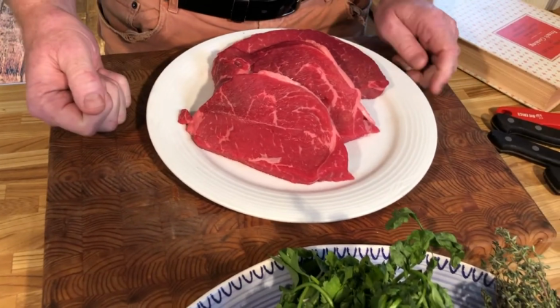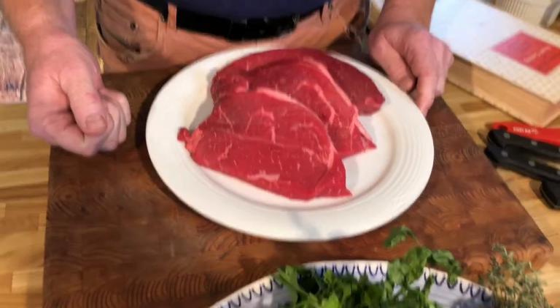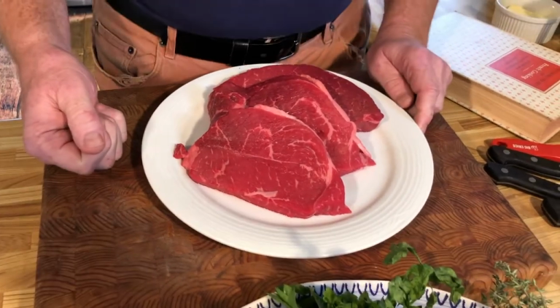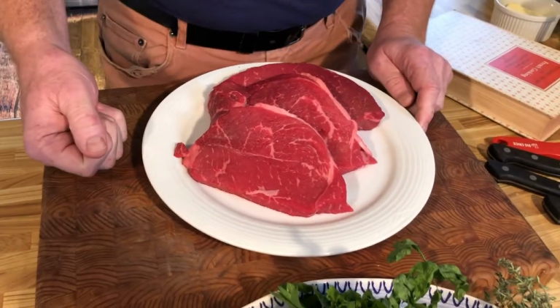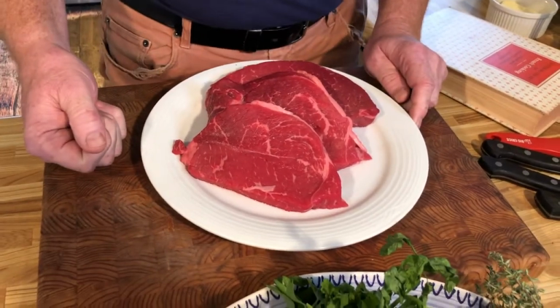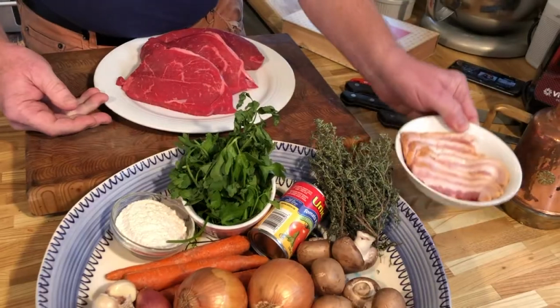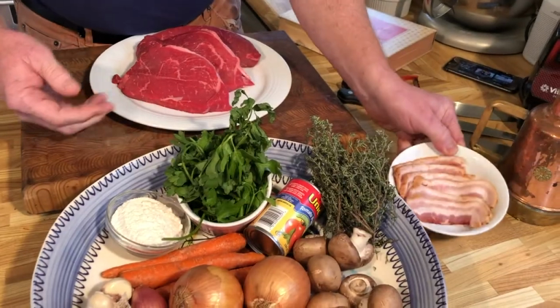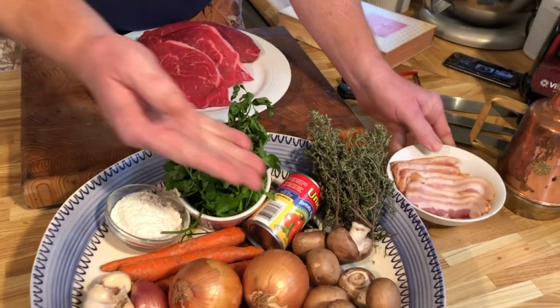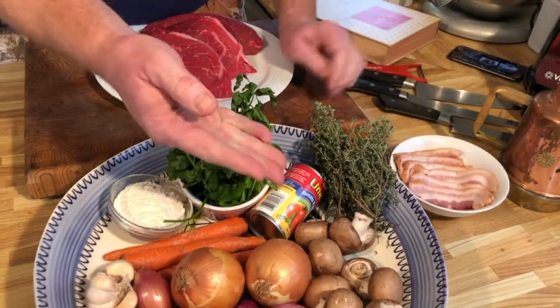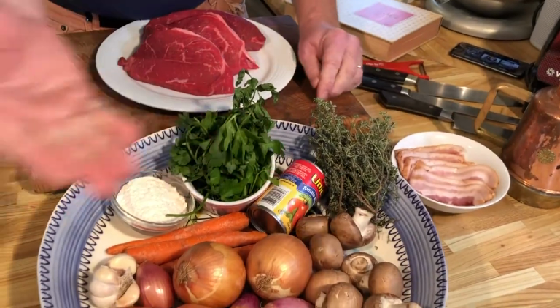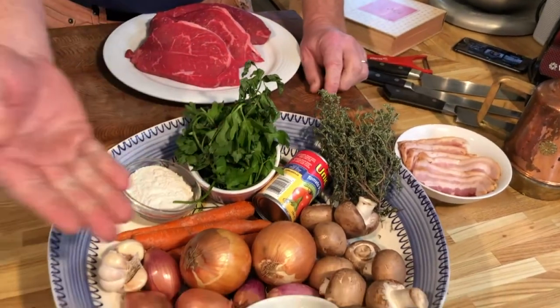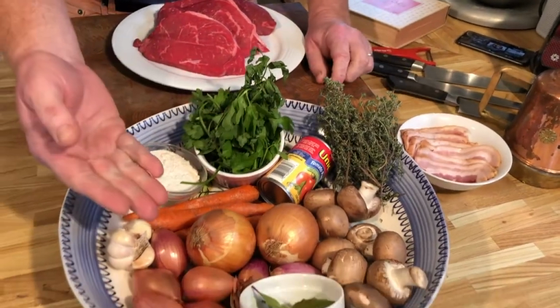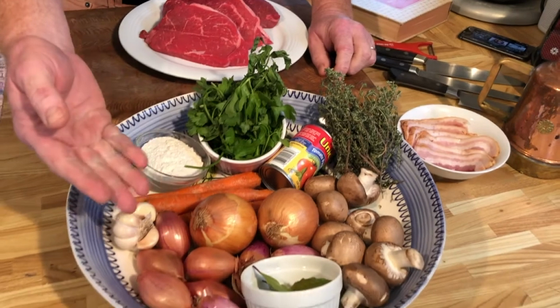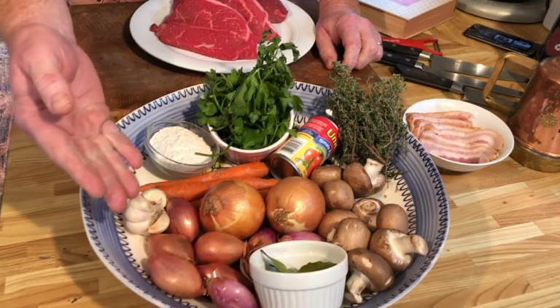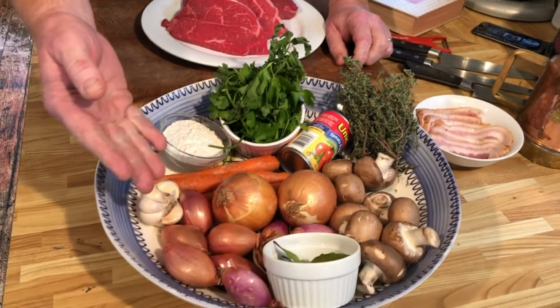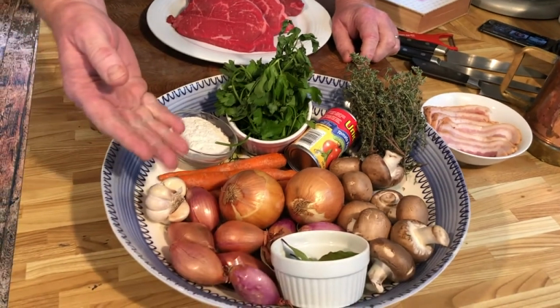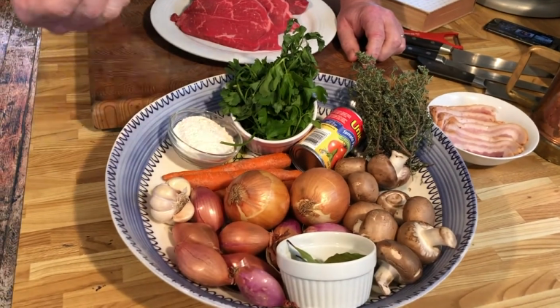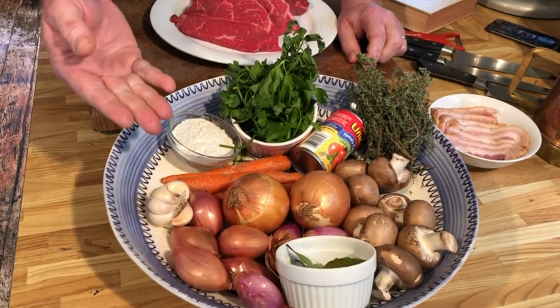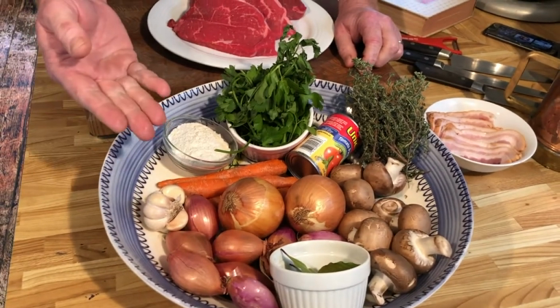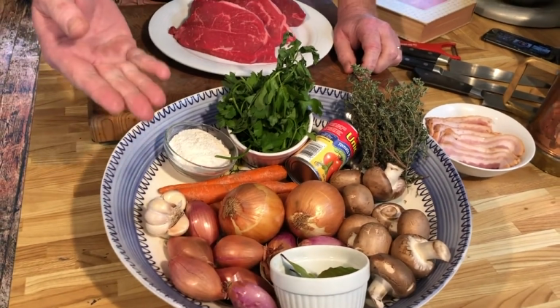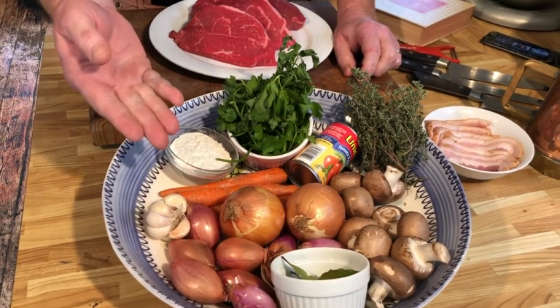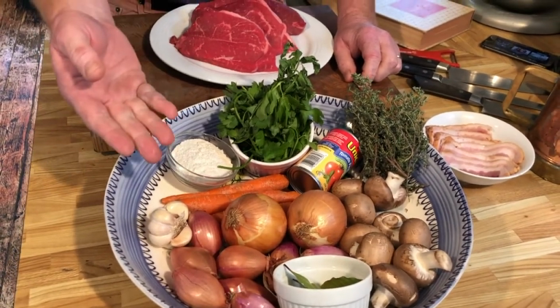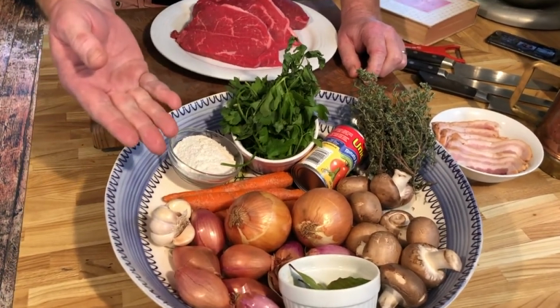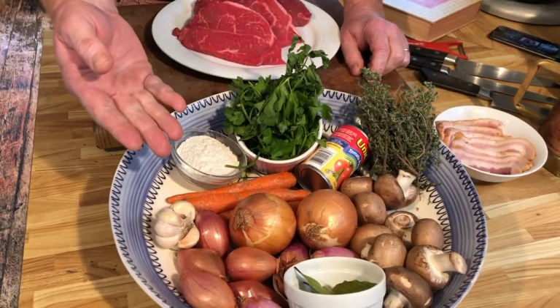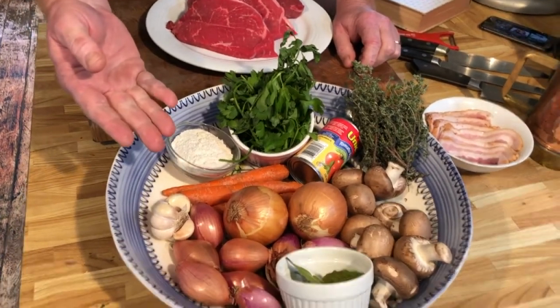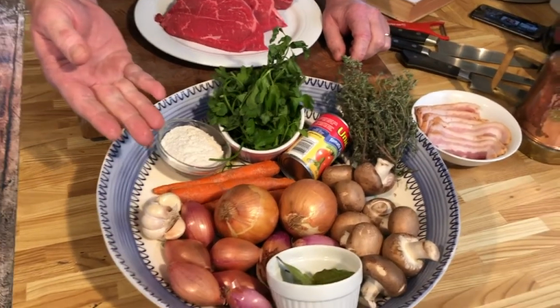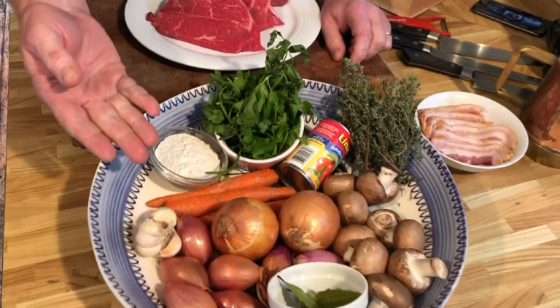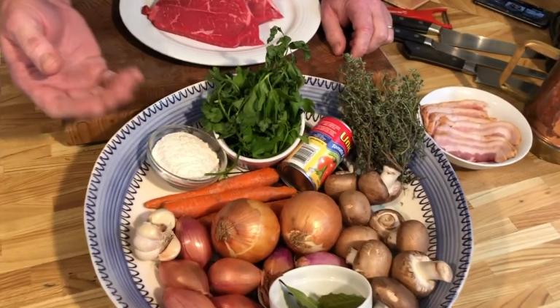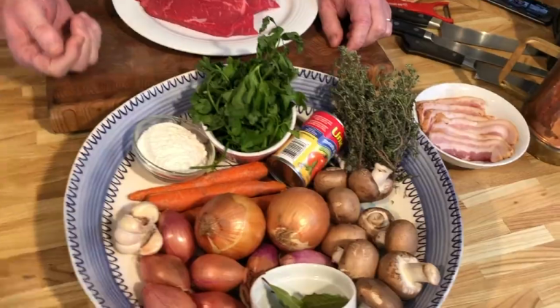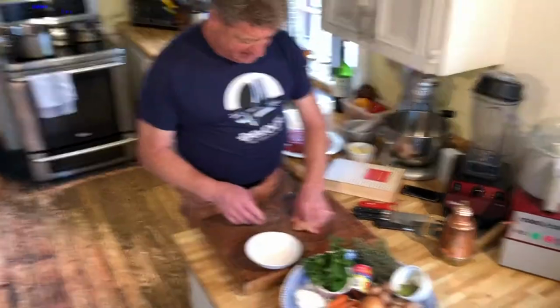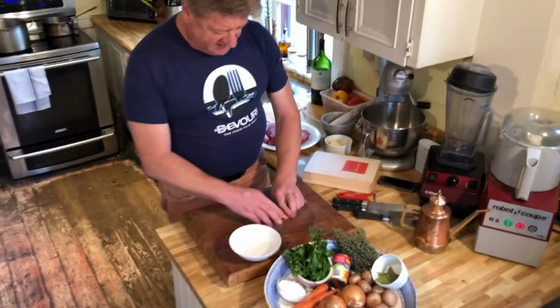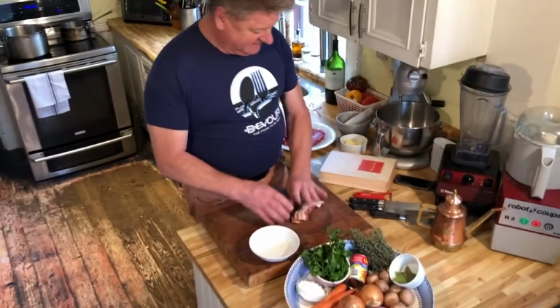You need about three pounds of chuck roast, bacon, and vegetables including onions, carrots, garlic, shallots, mushrooms, tomato paste, thyme, parsley, and bay leaf.